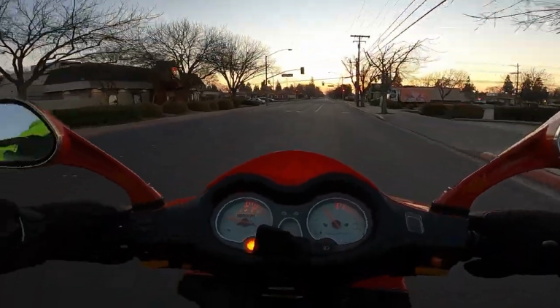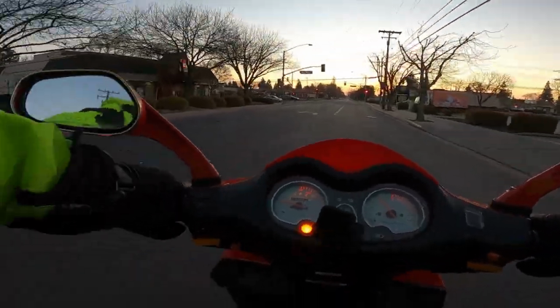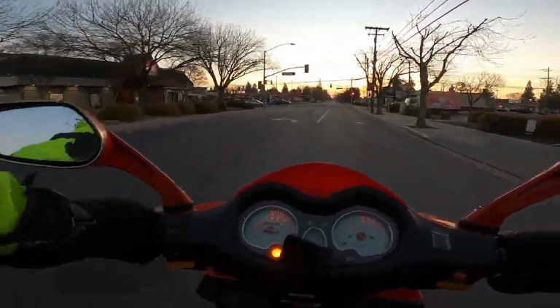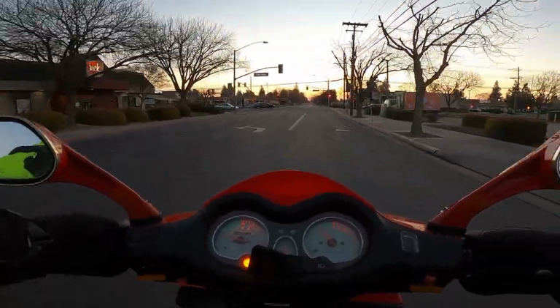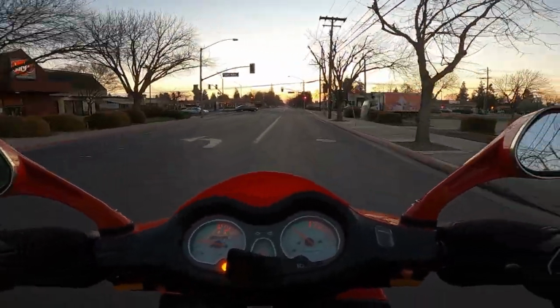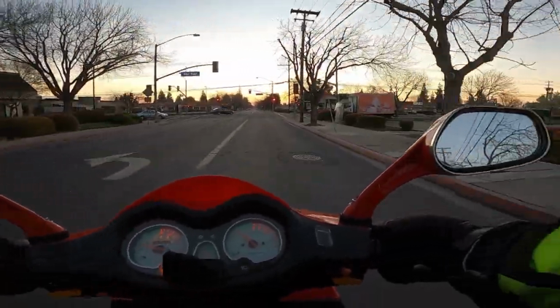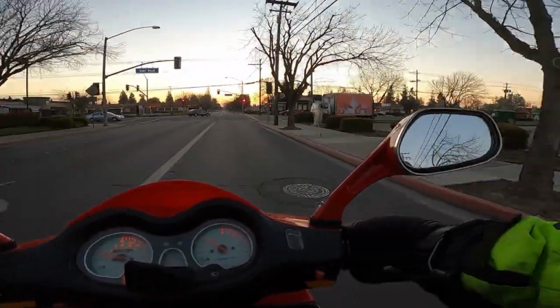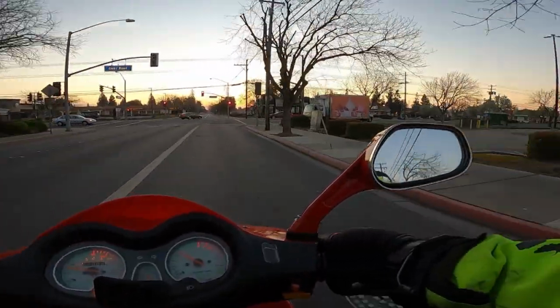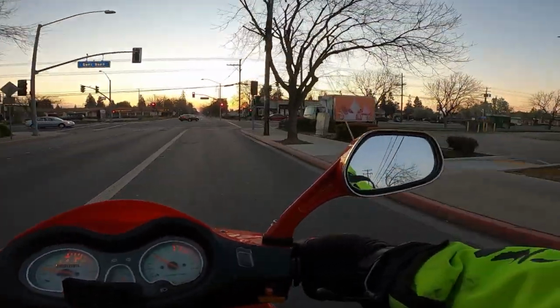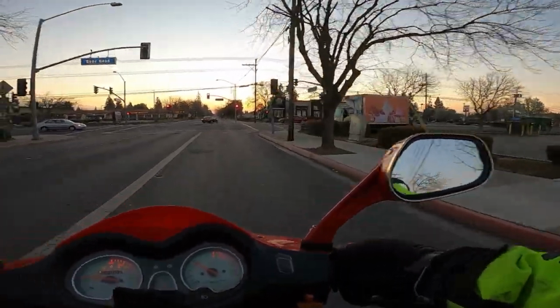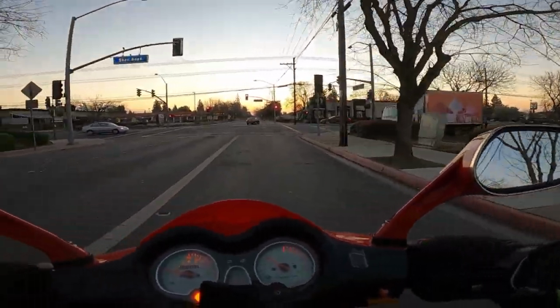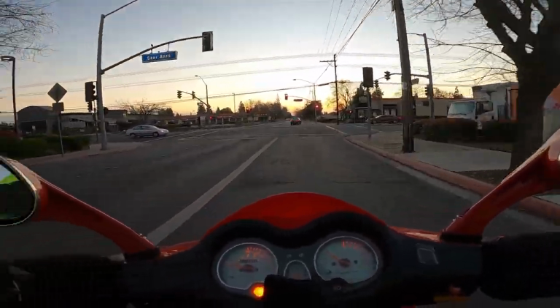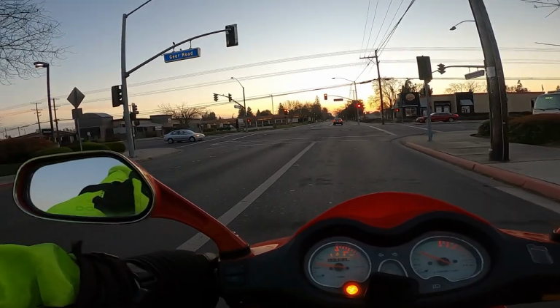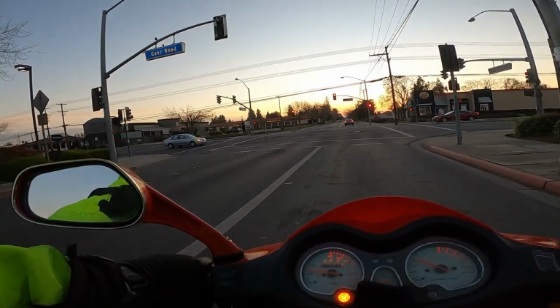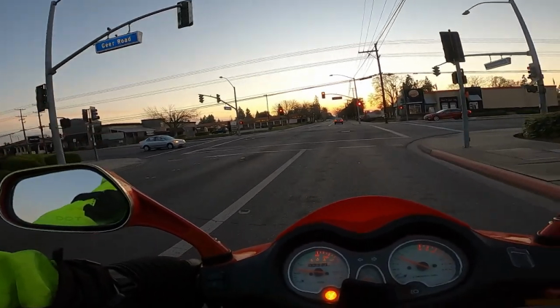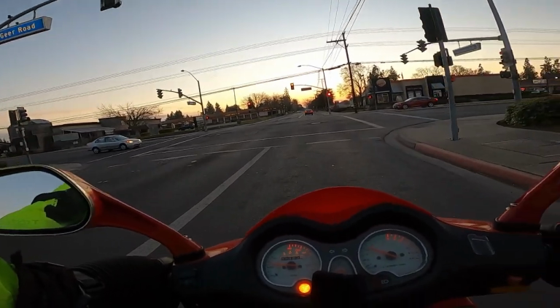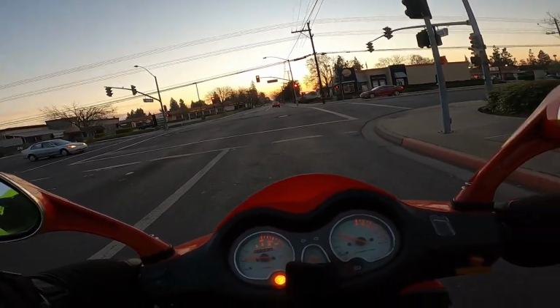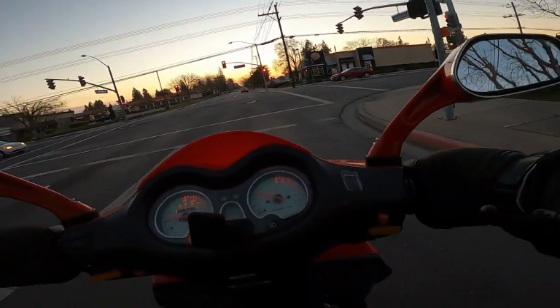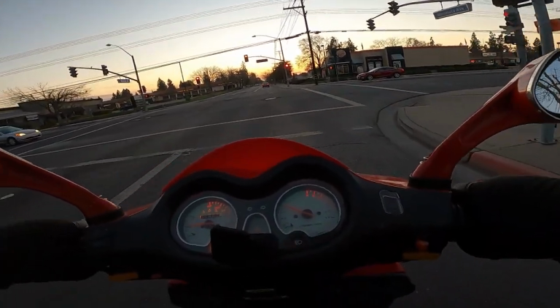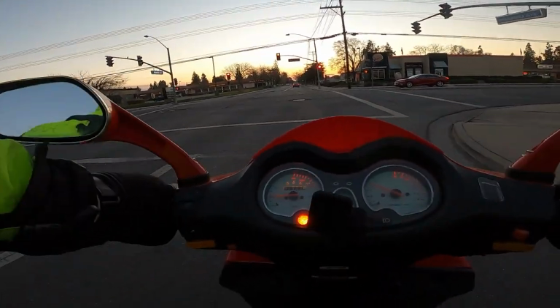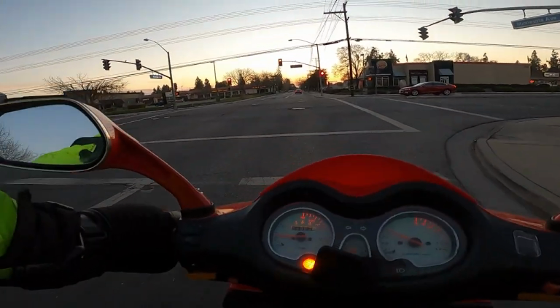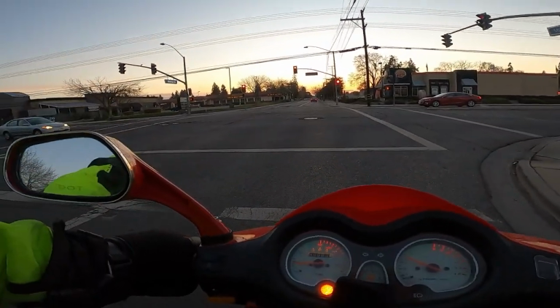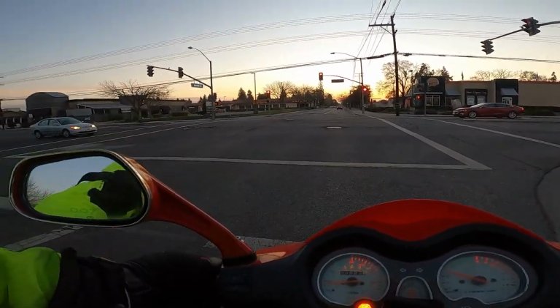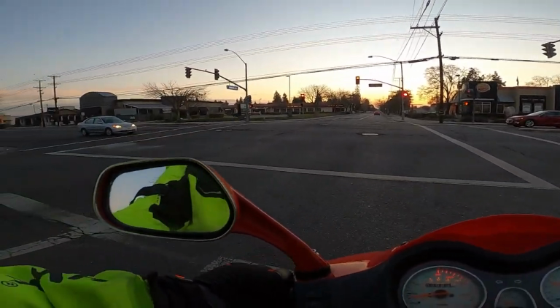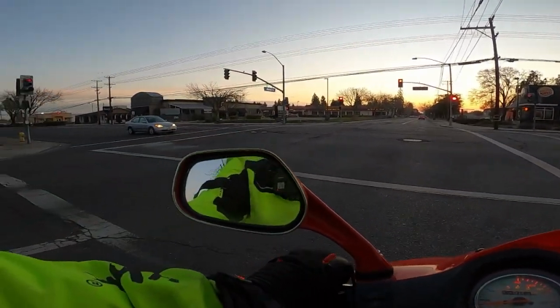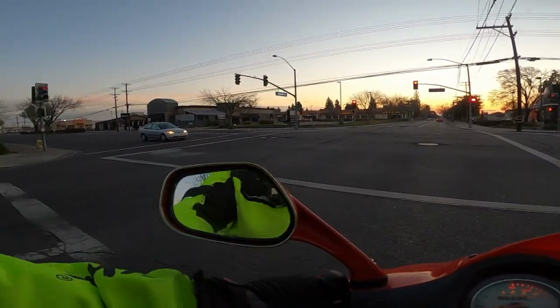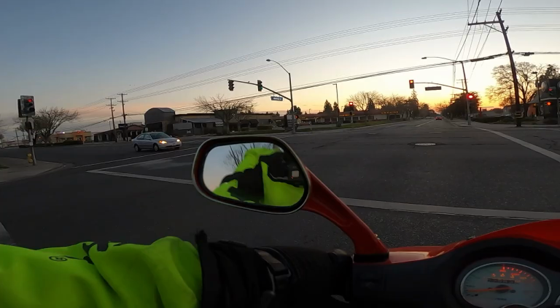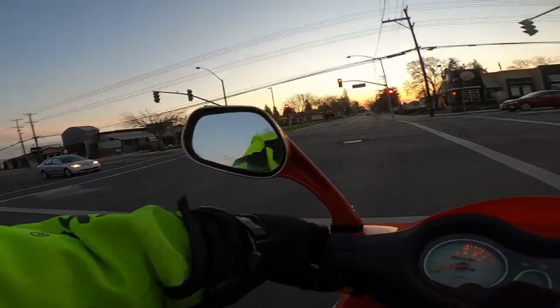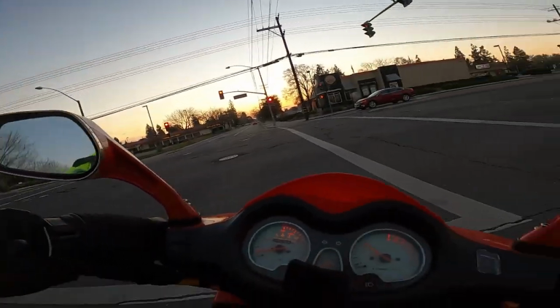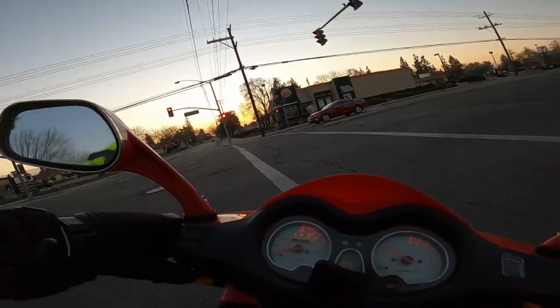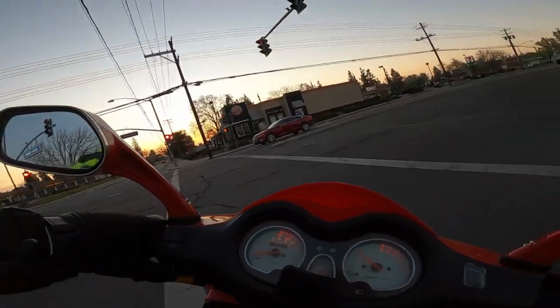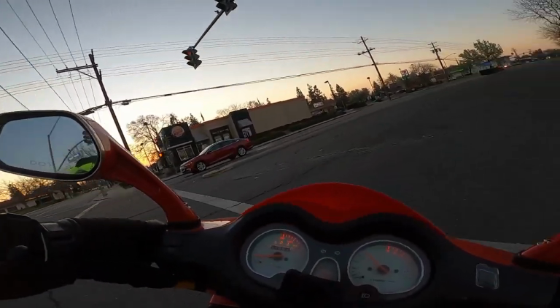I had to change out the batteries on my gloves. I was riding and I was like, damn, my hands are cold. I looked down and the lights were off. But I do carry backup batteries for my gloves.